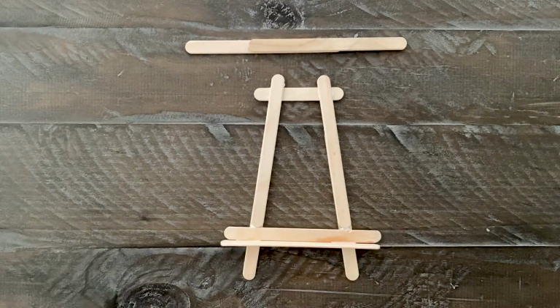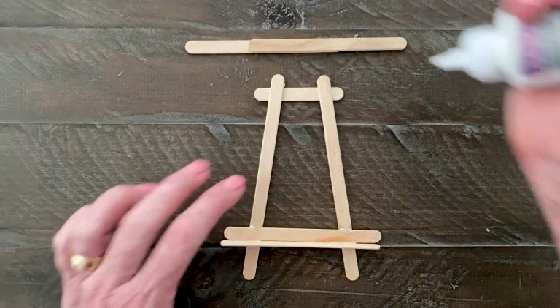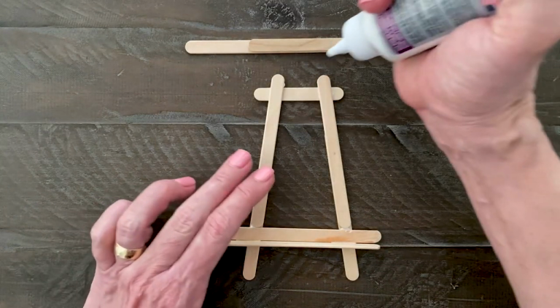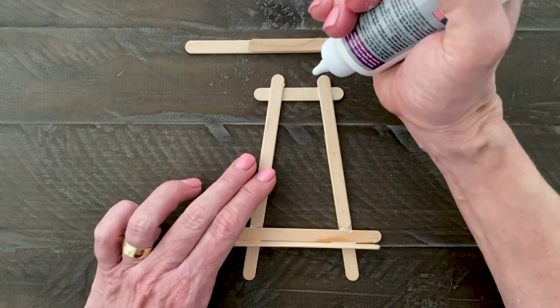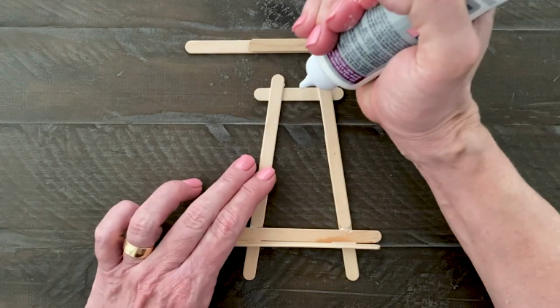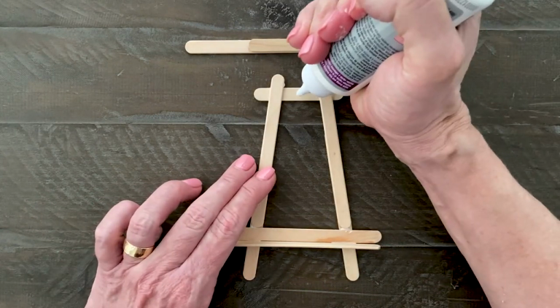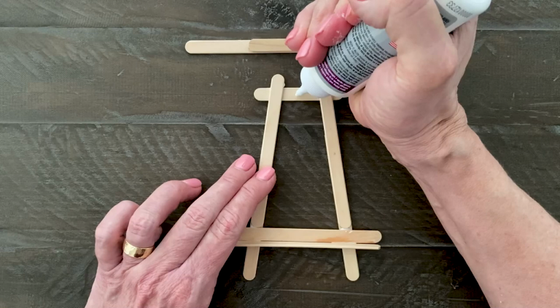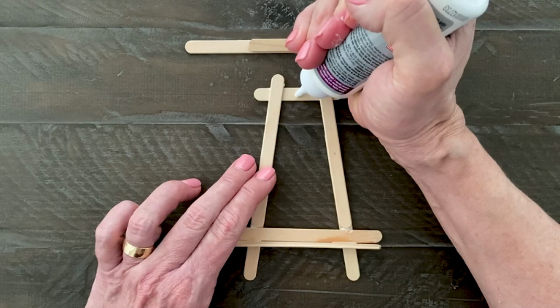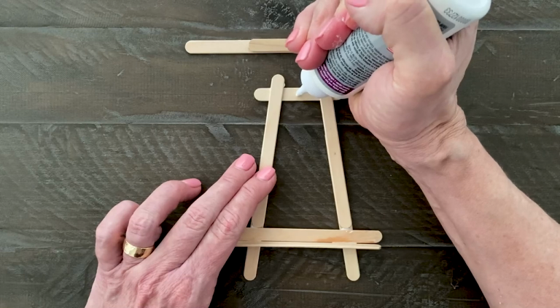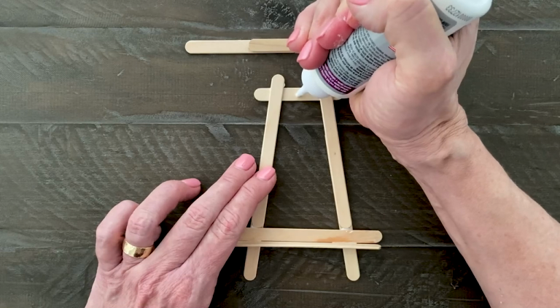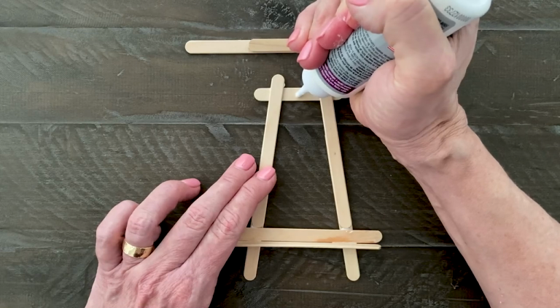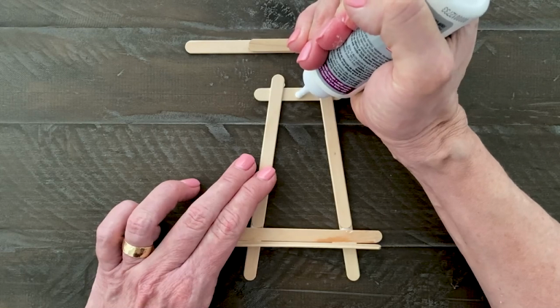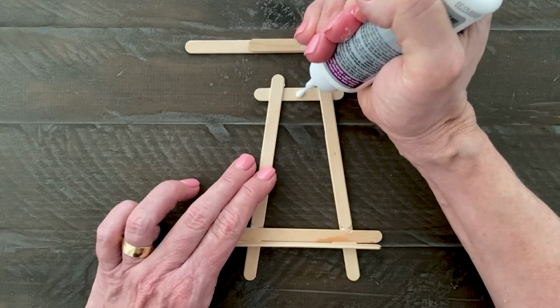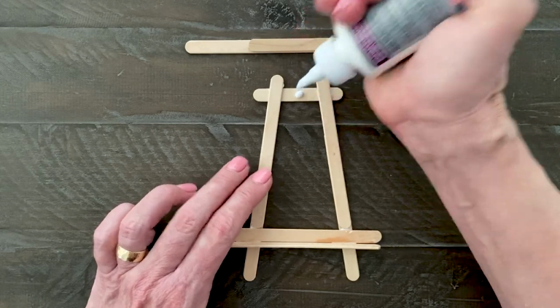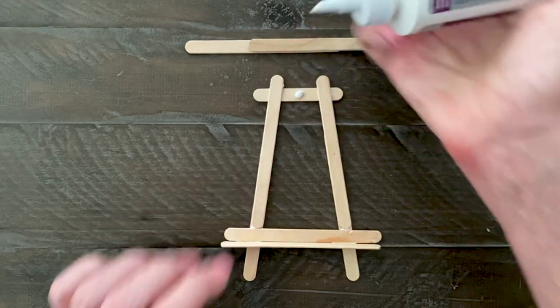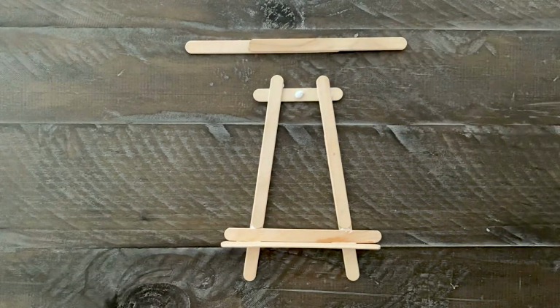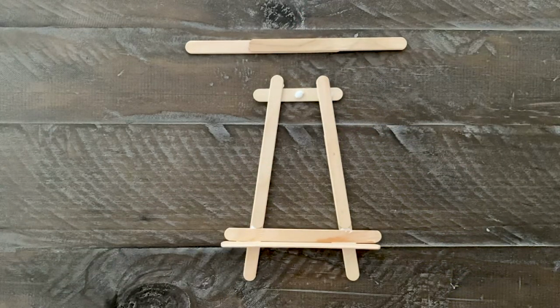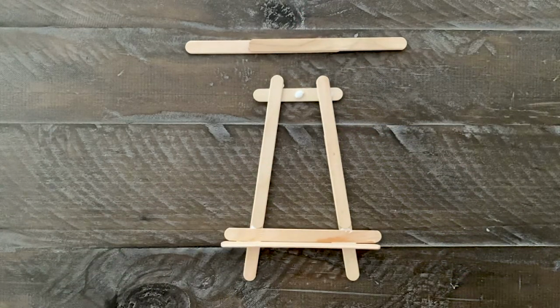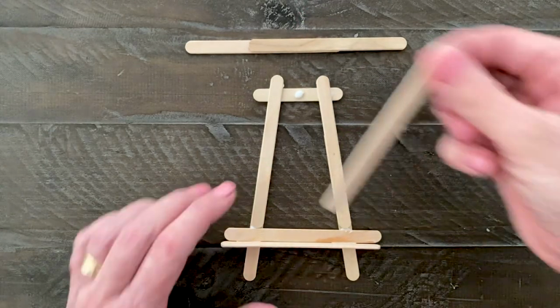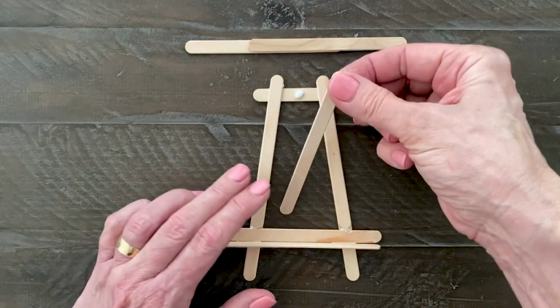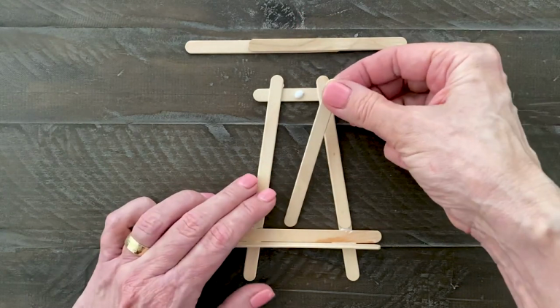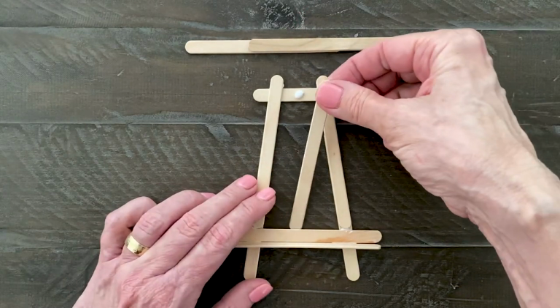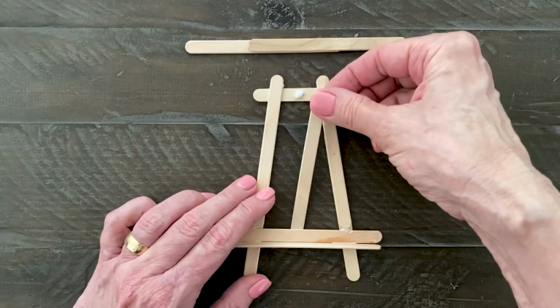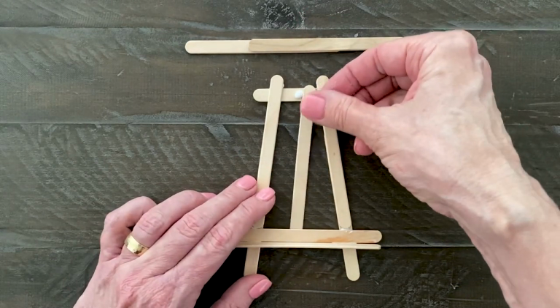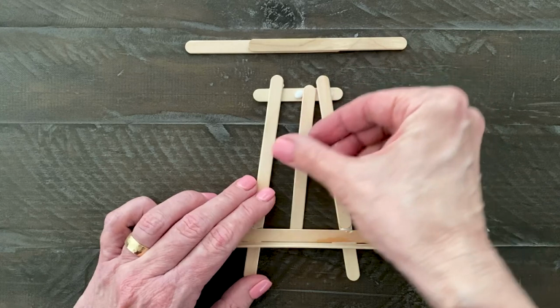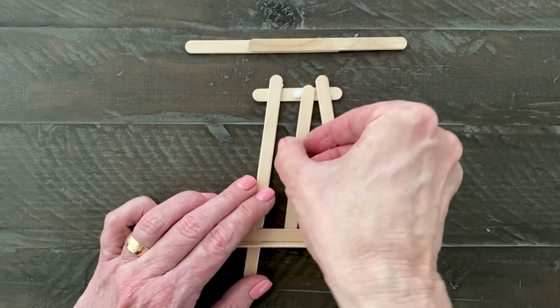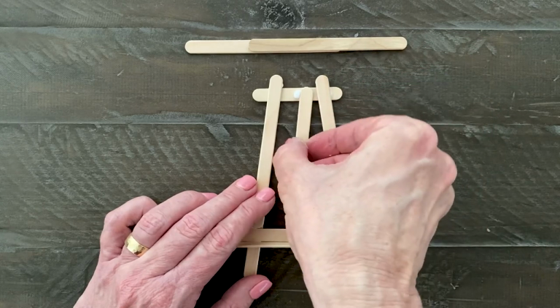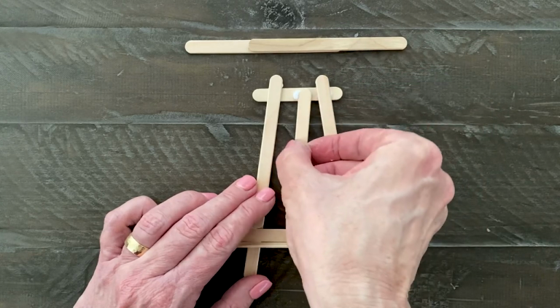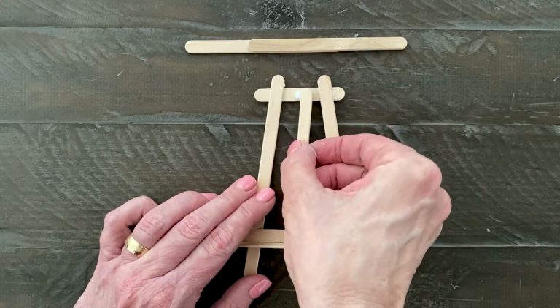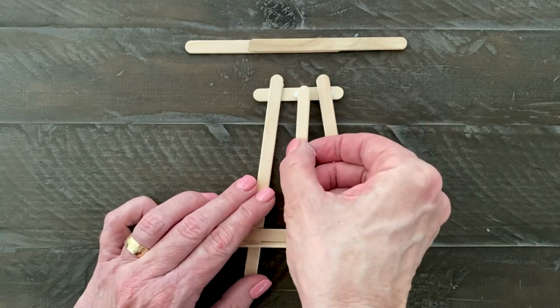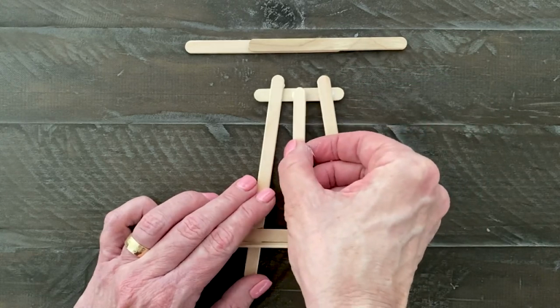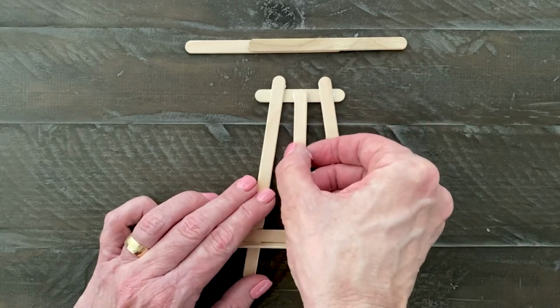Next comes the stick that goes in the center of the frame. Add a dot of glue on the top, slide a stick into place, and let it dry for a few minutes too.